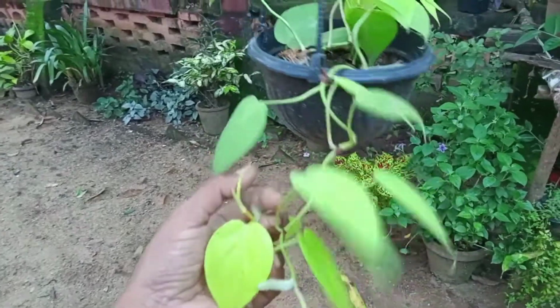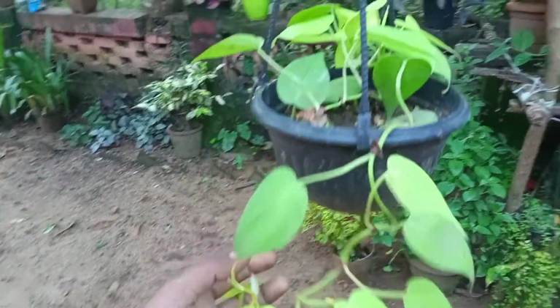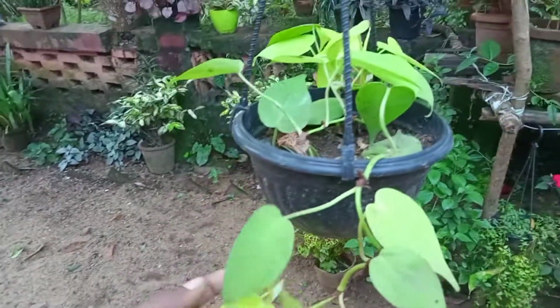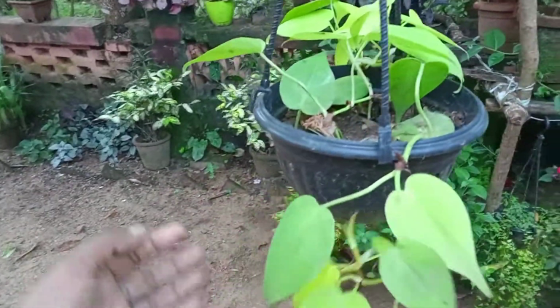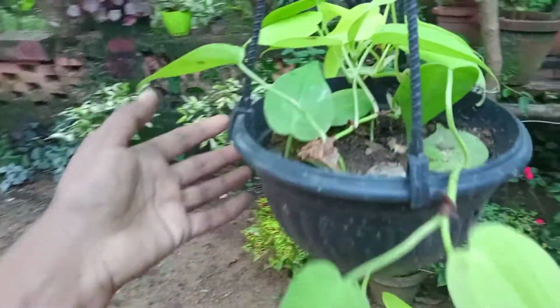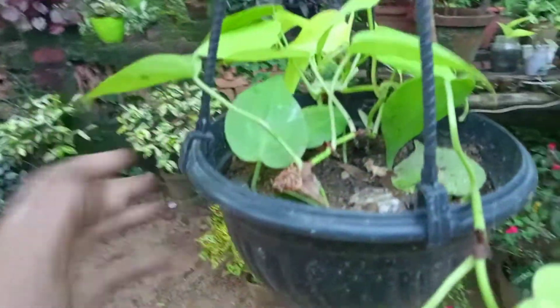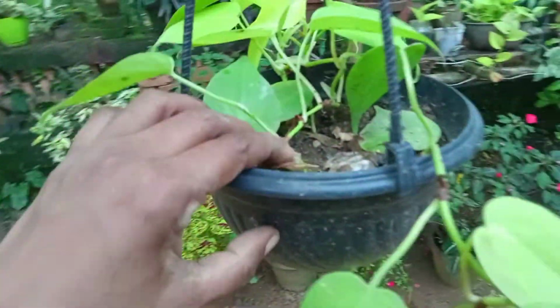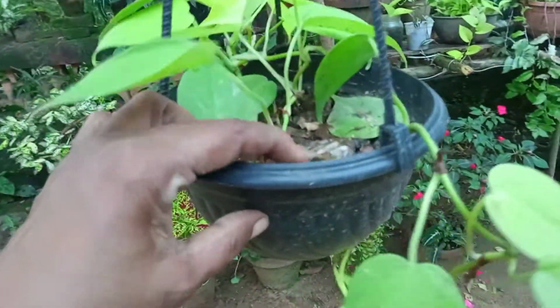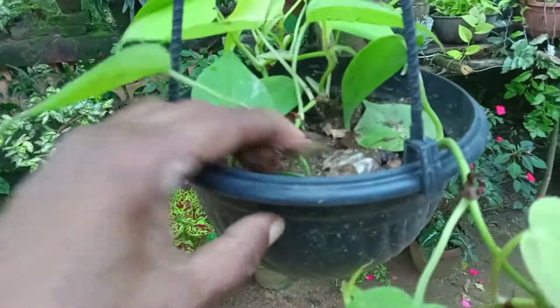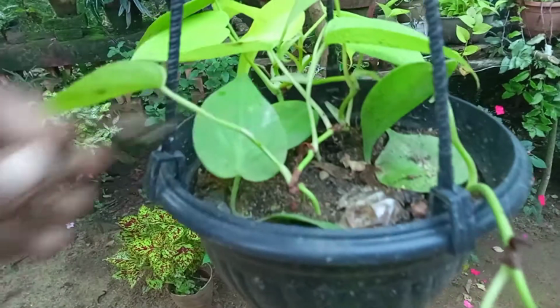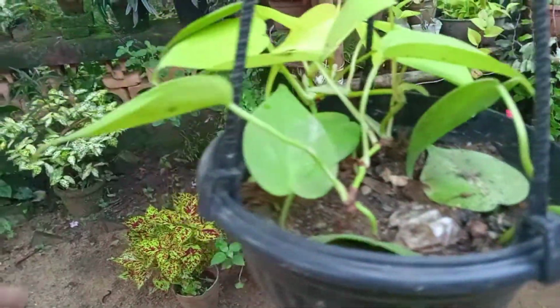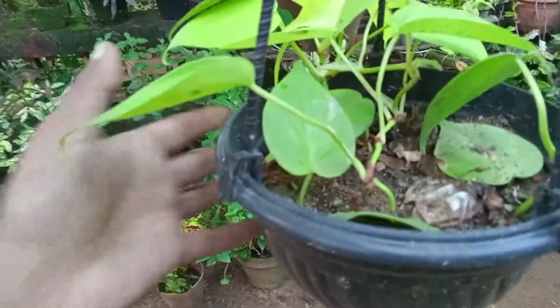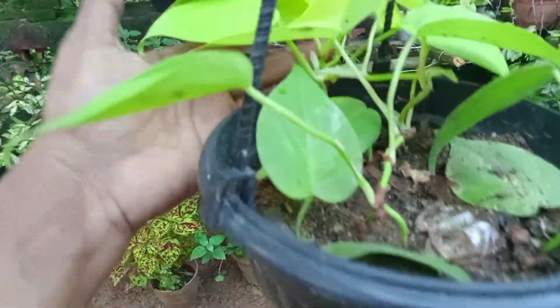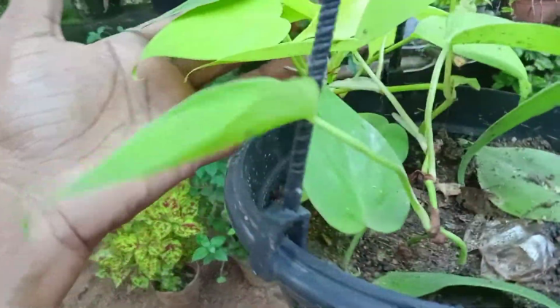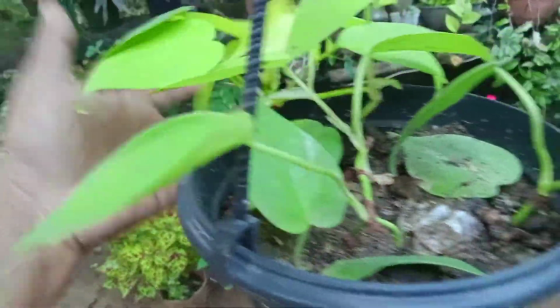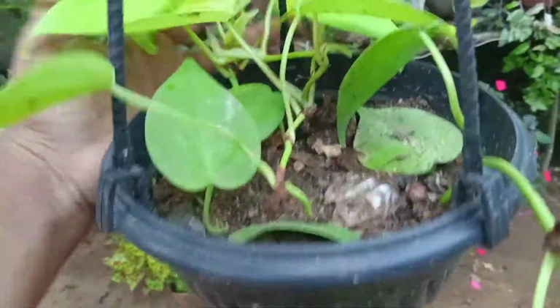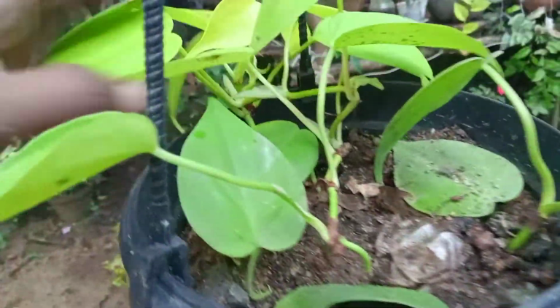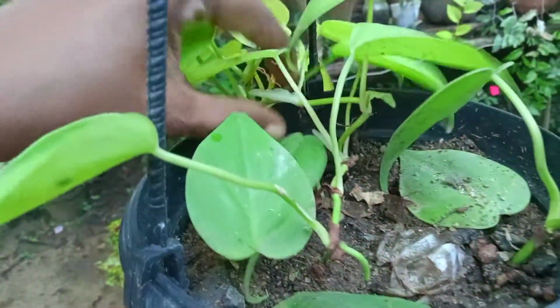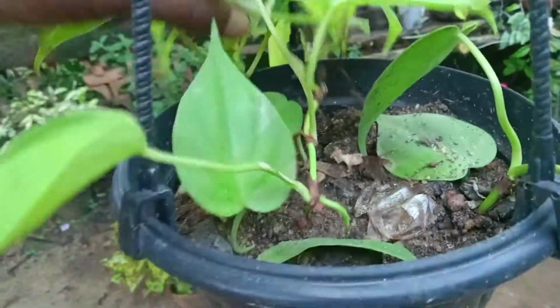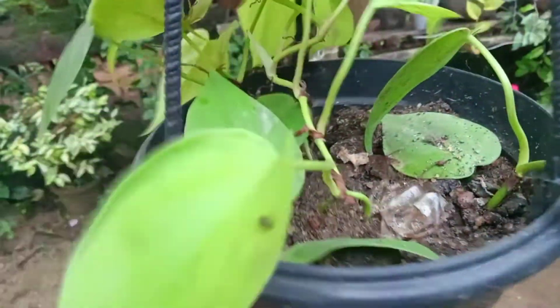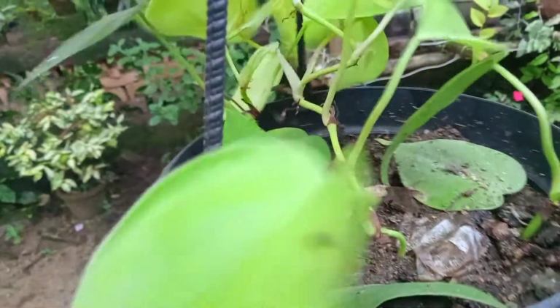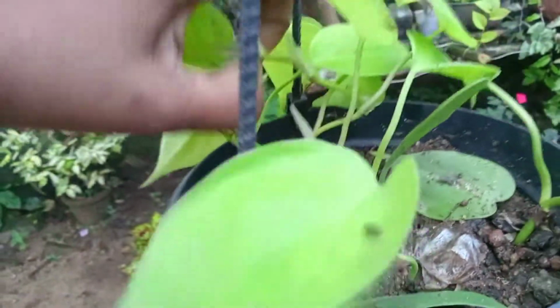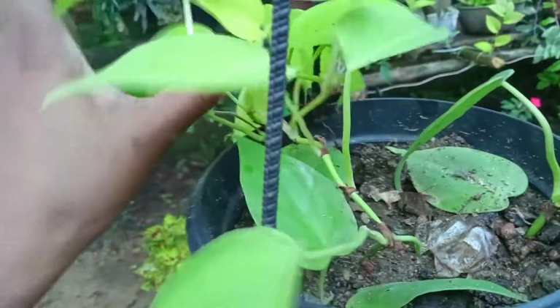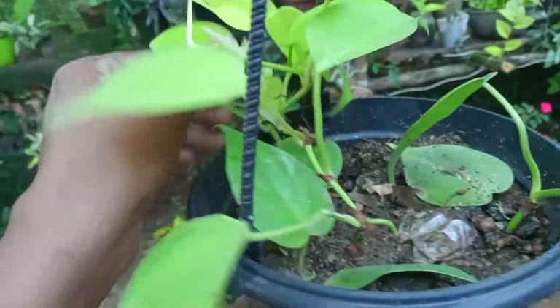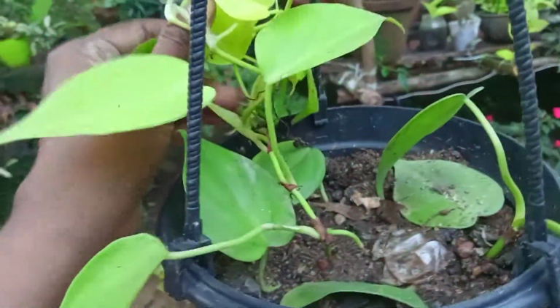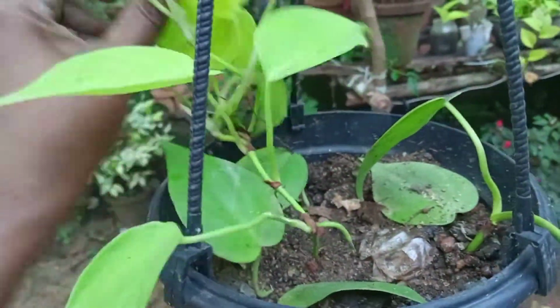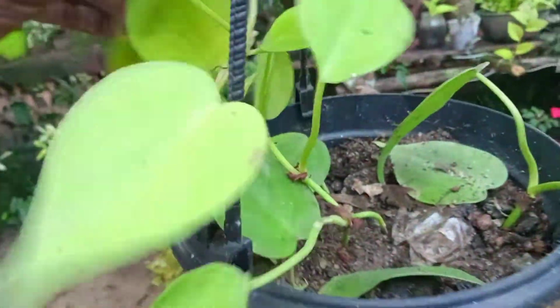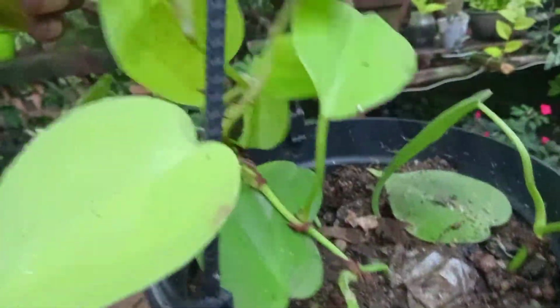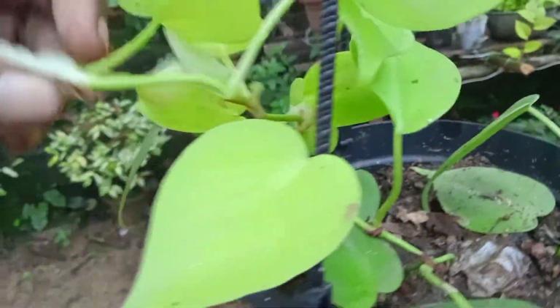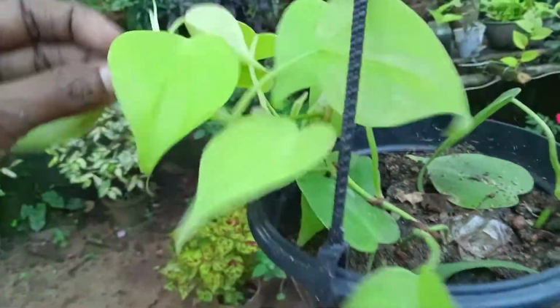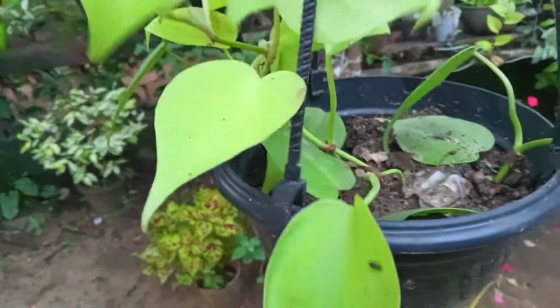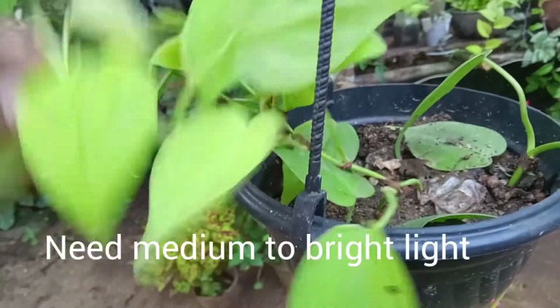This plant is very good for hanging. This plant is very important for us to propagate.